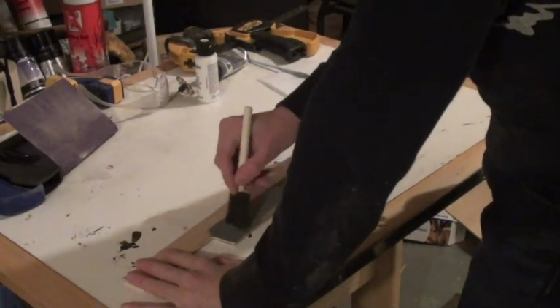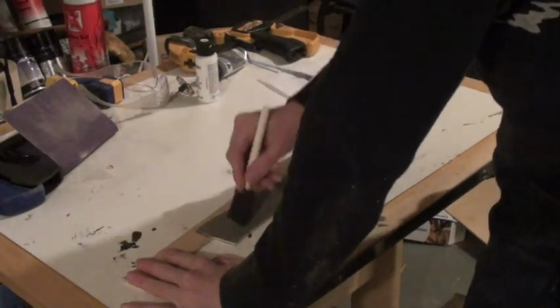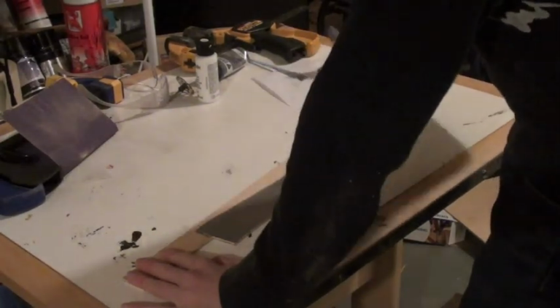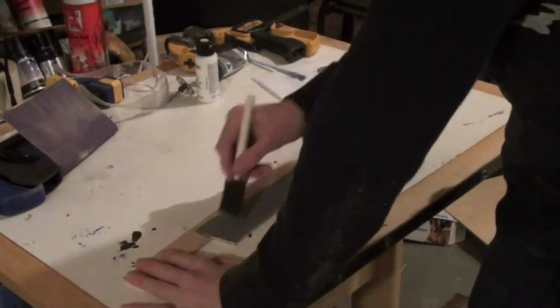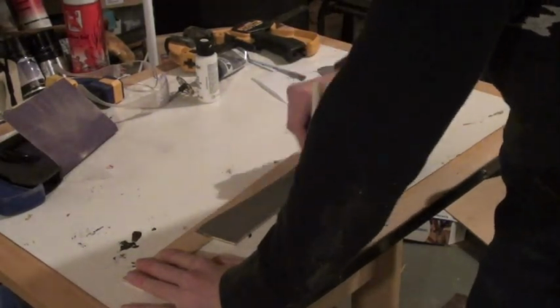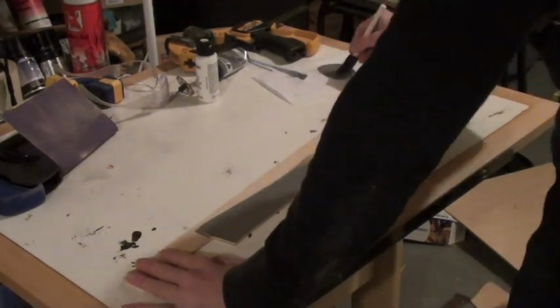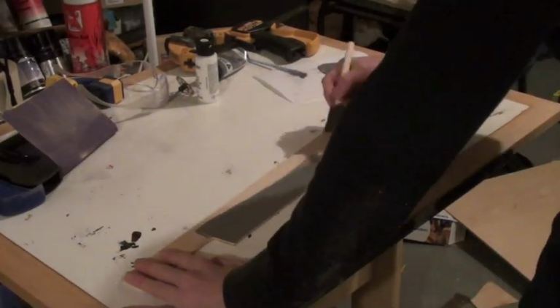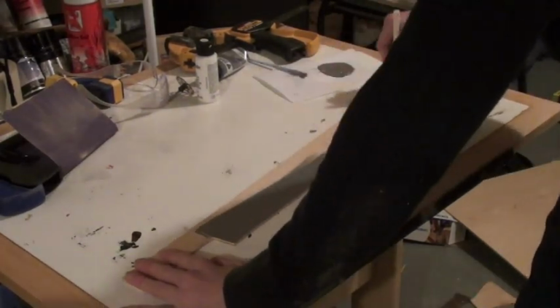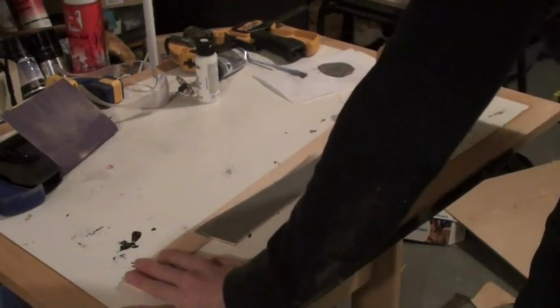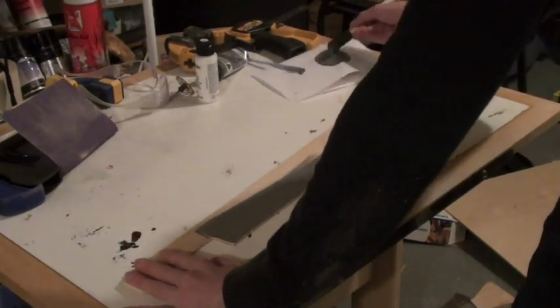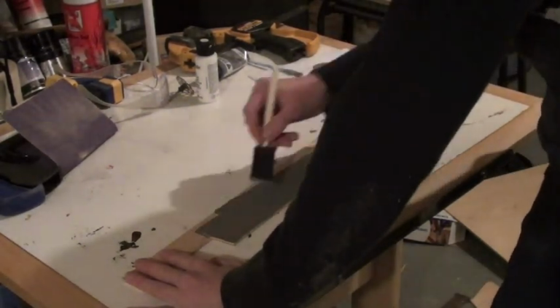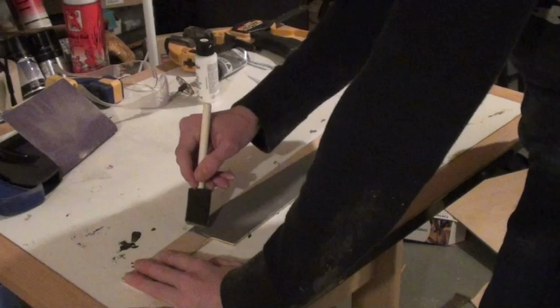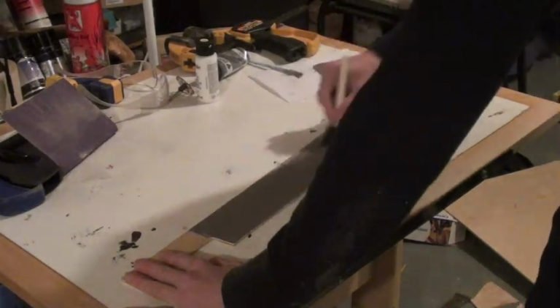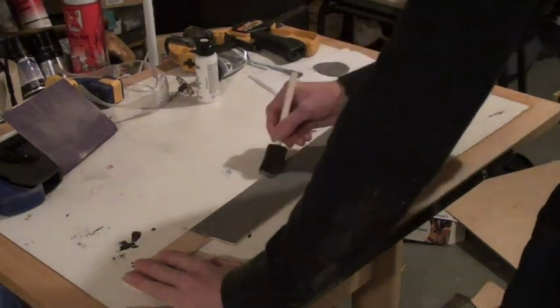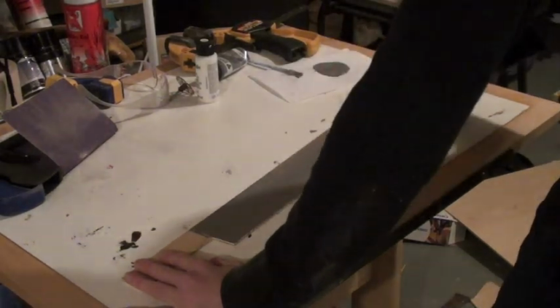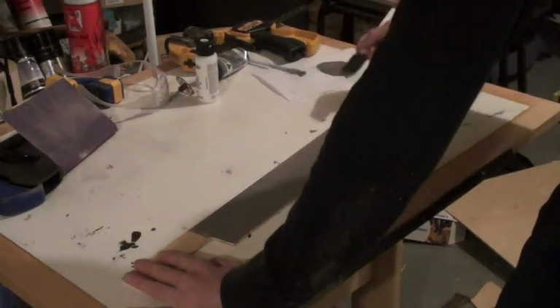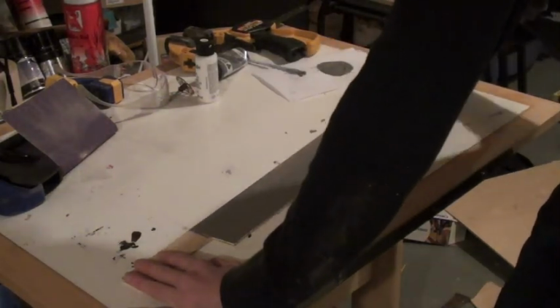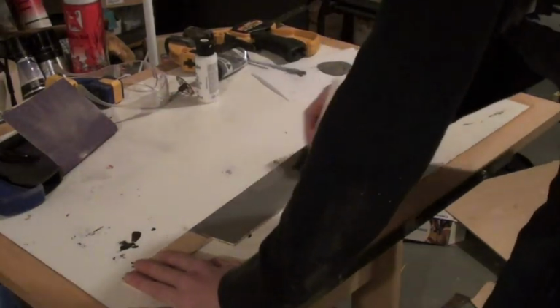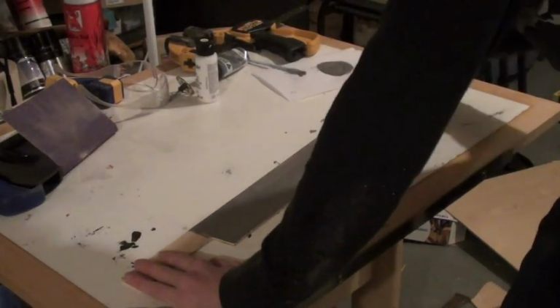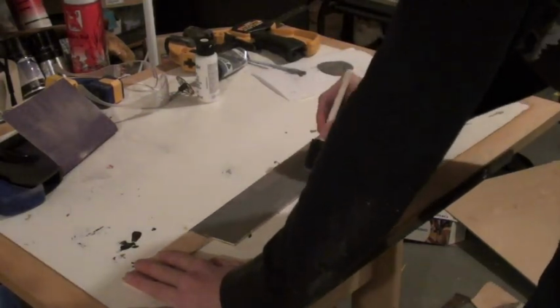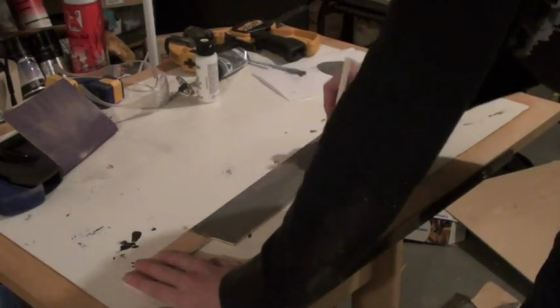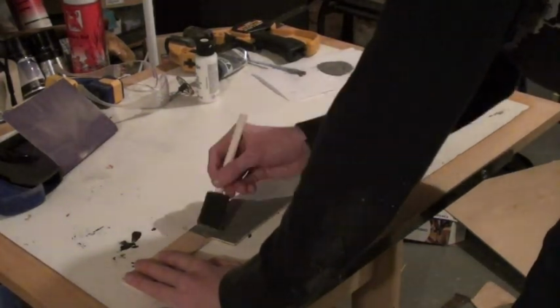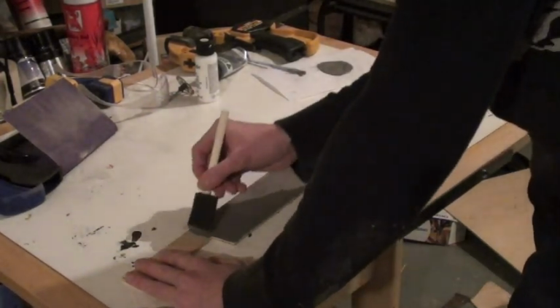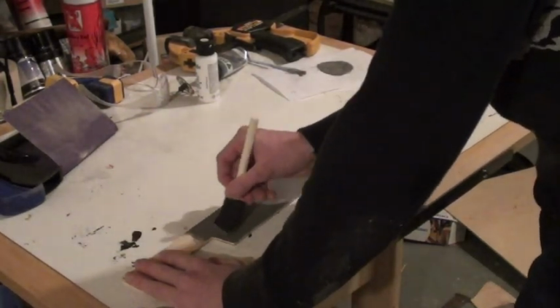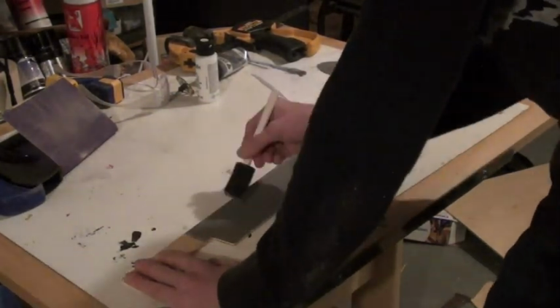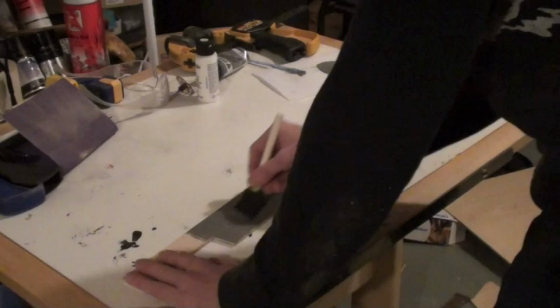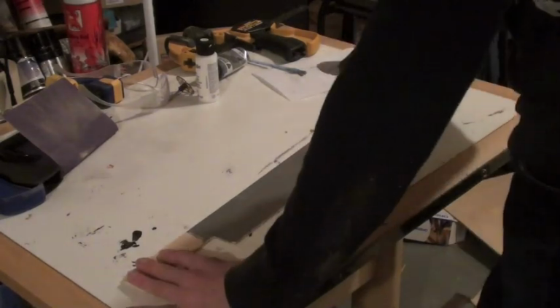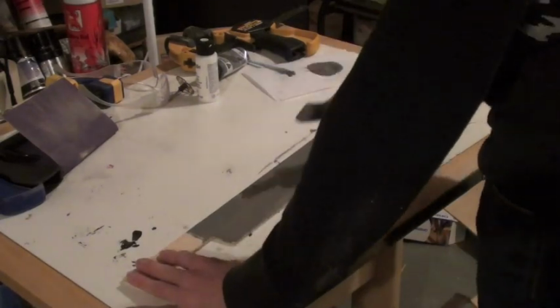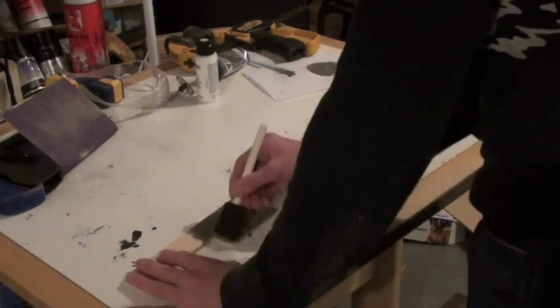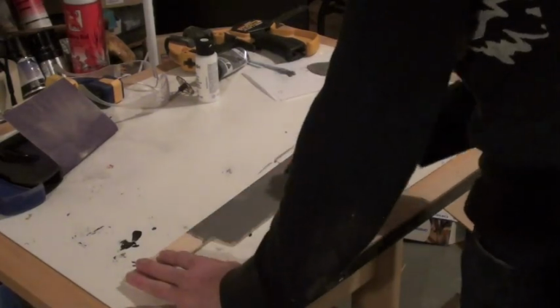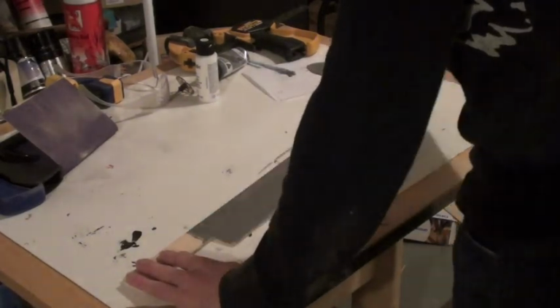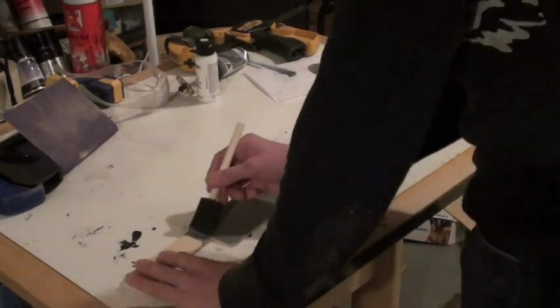After I was done sanding the edges, I used a metallic silver paint to paint the blade of my machete. You'll probably end up needing two coats of this to make it look good.